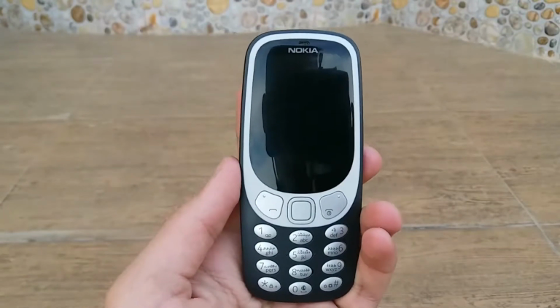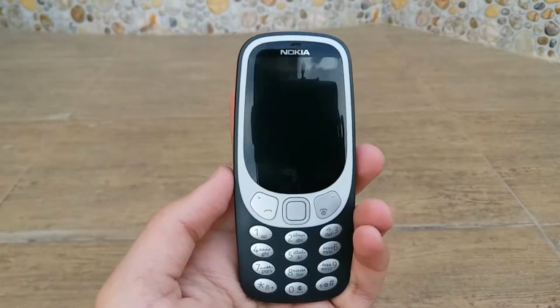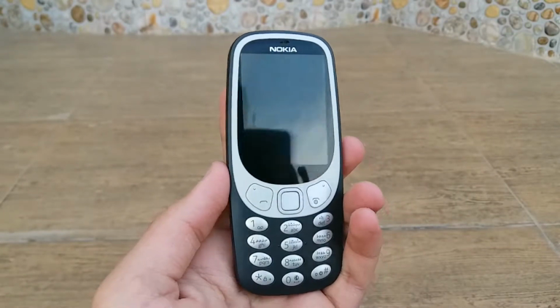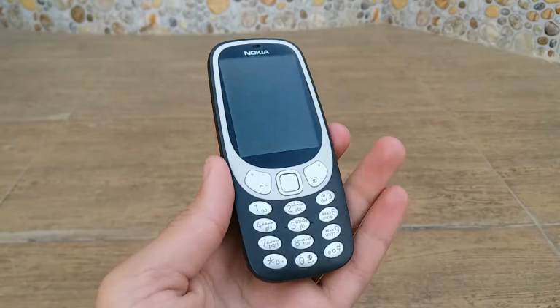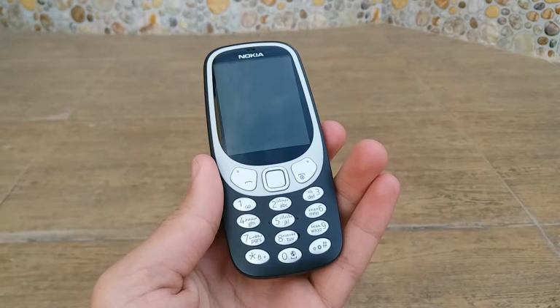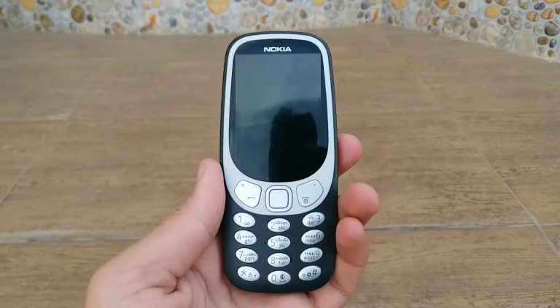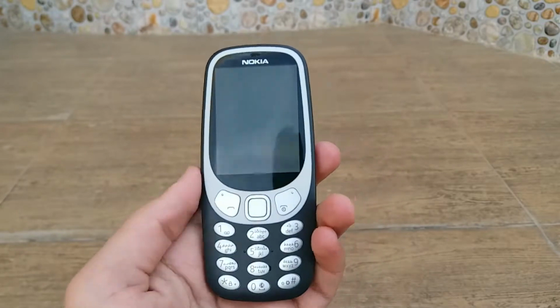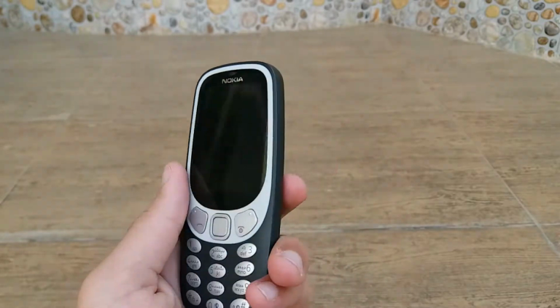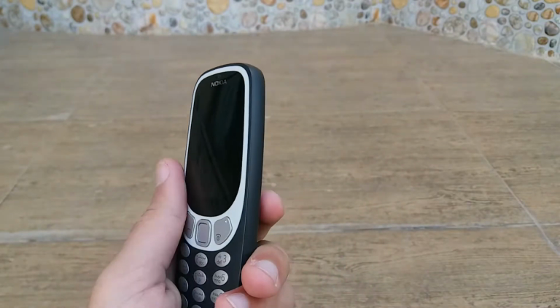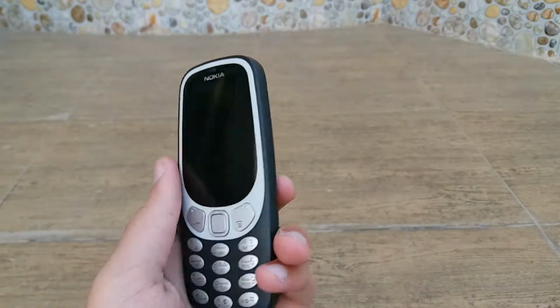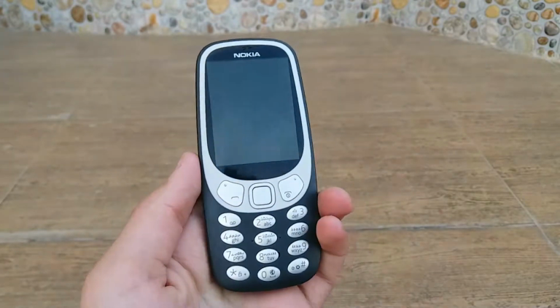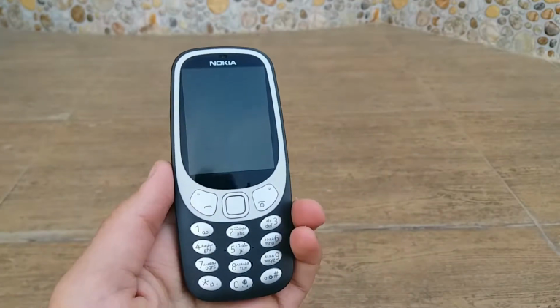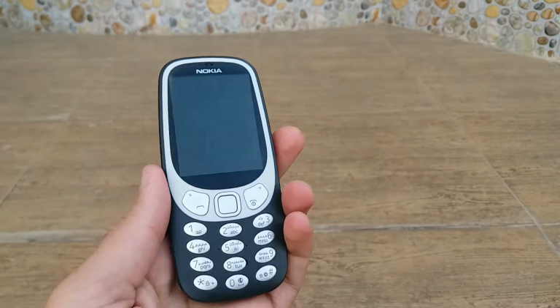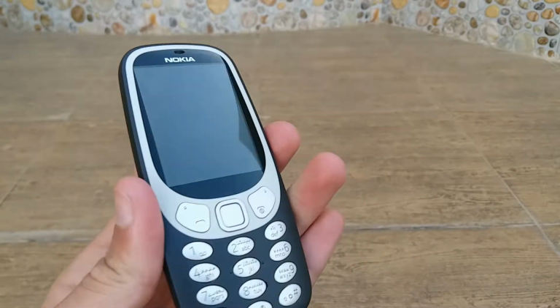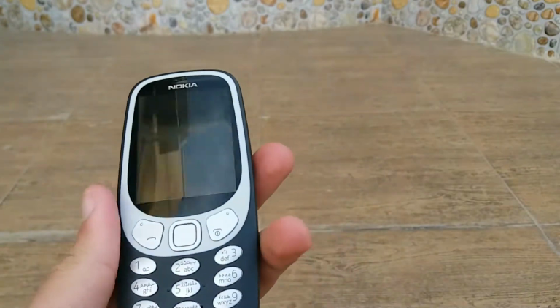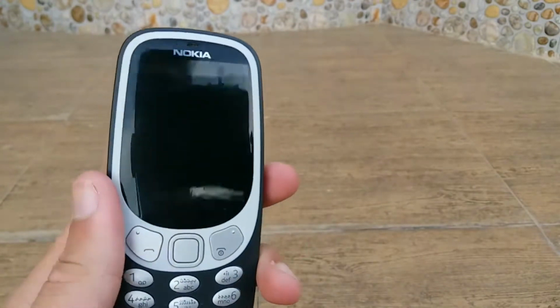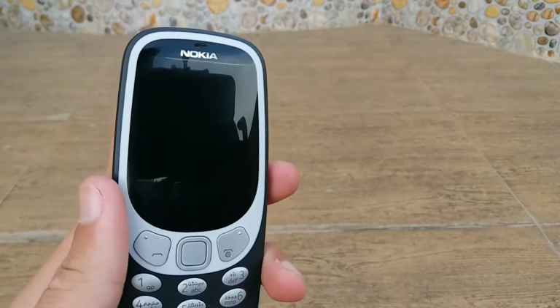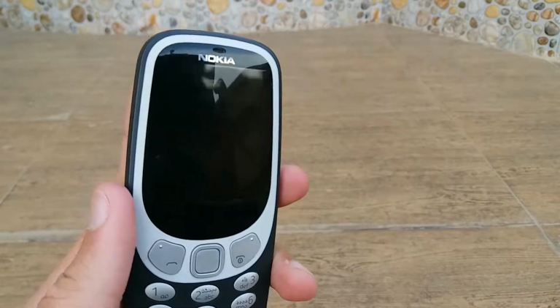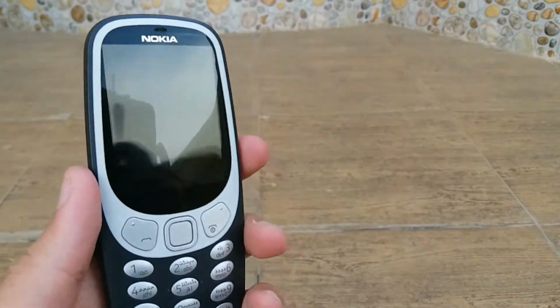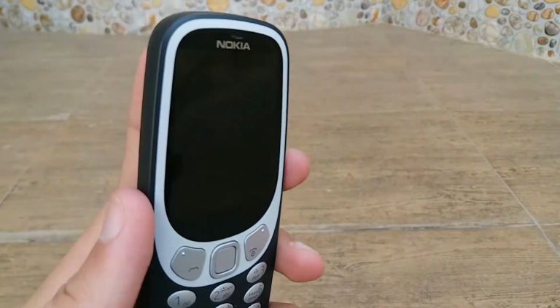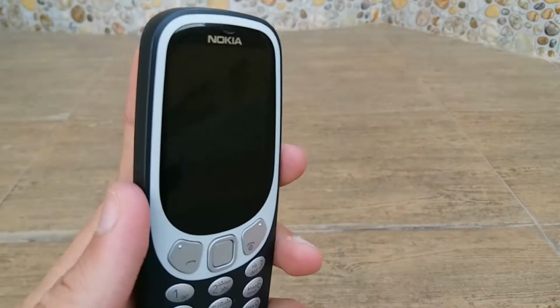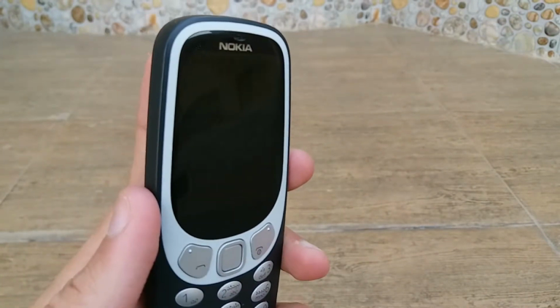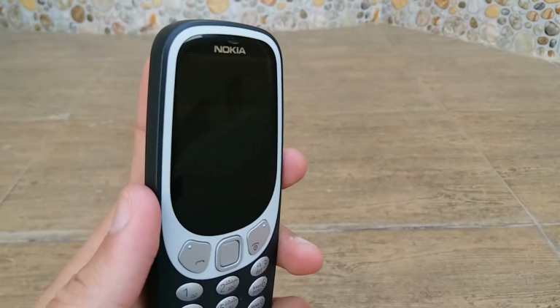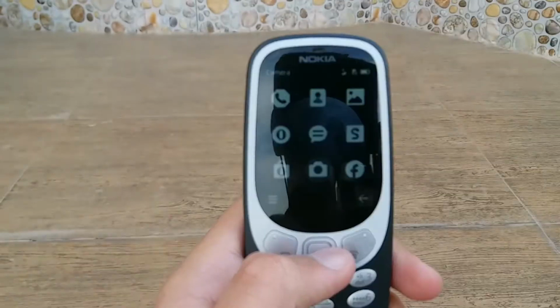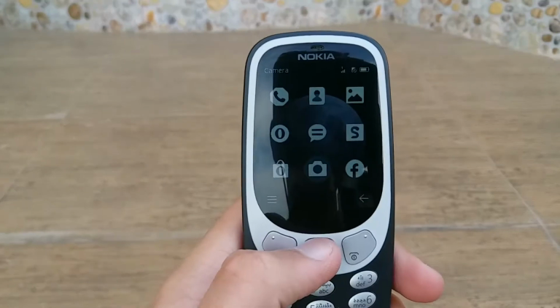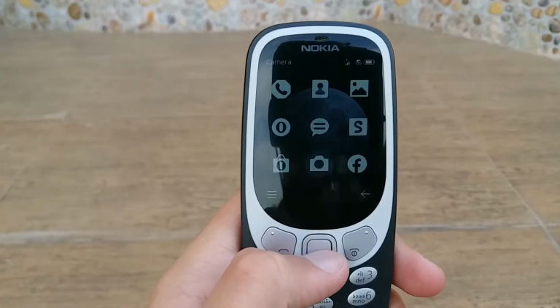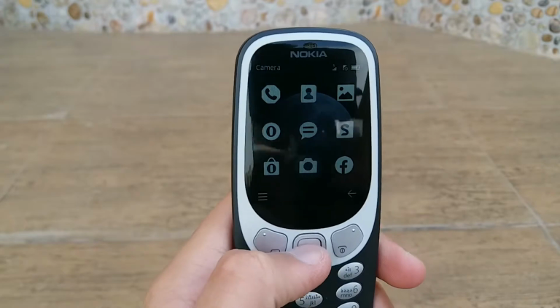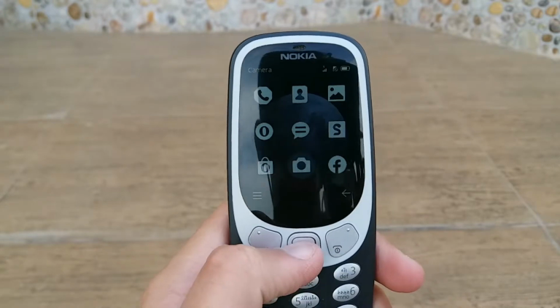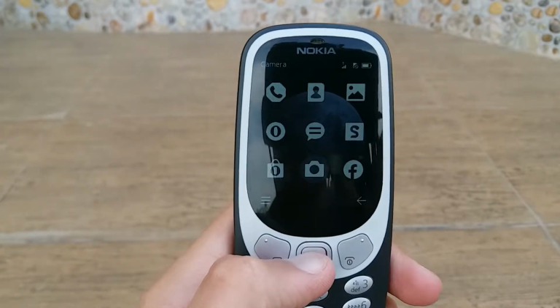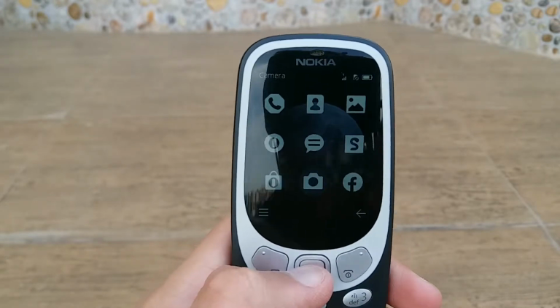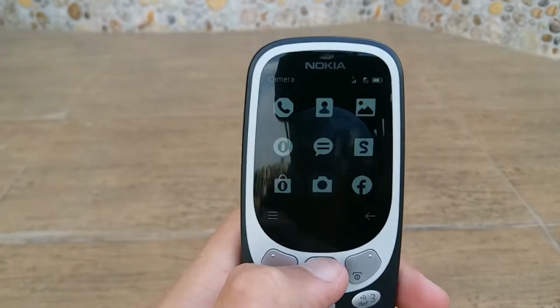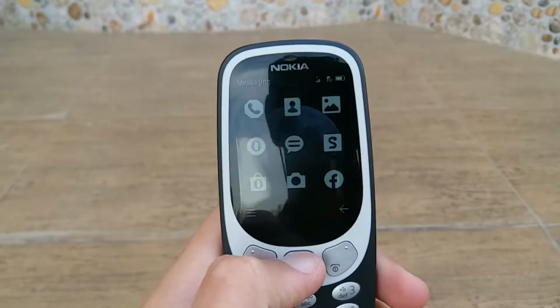Unlike your modern smartphones, there's not much room for the display on the new Nokia 3310. Instead, it's banished to the top half of the phone and it's only 2.4 inches big. It's a bright full-color display but the resolution isn't particularly impressive at 240 by 320.